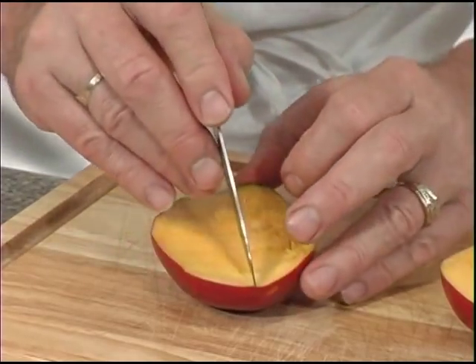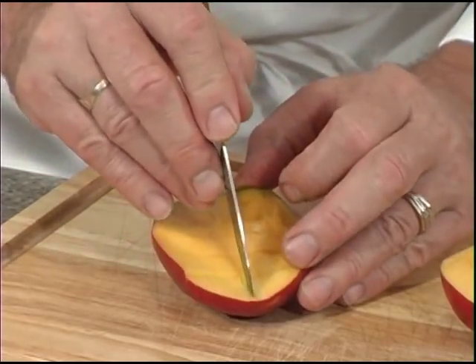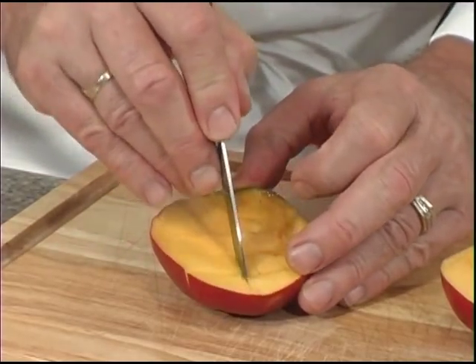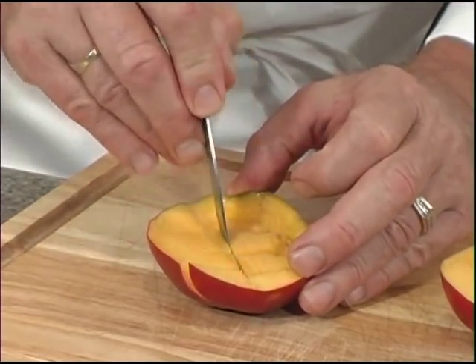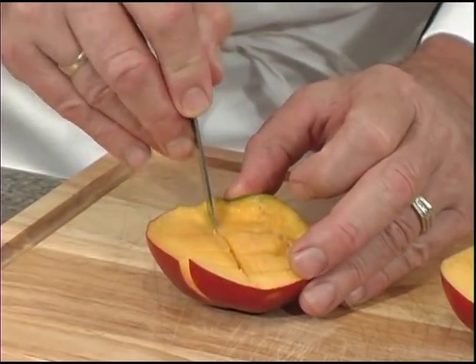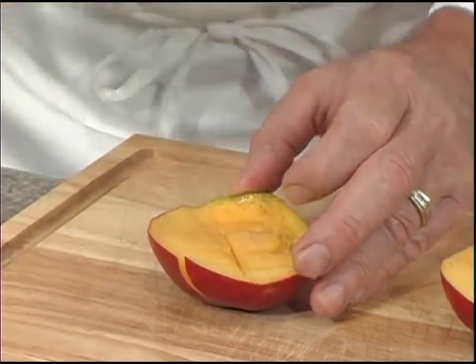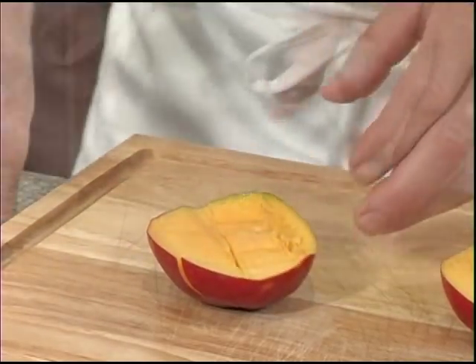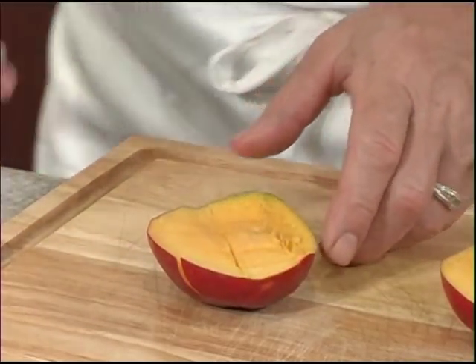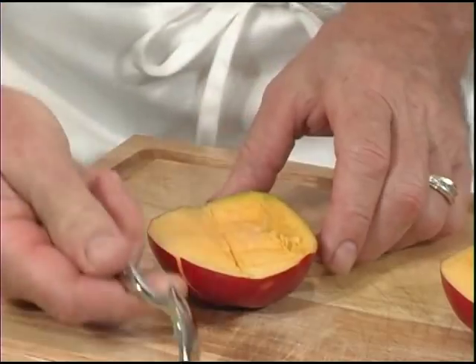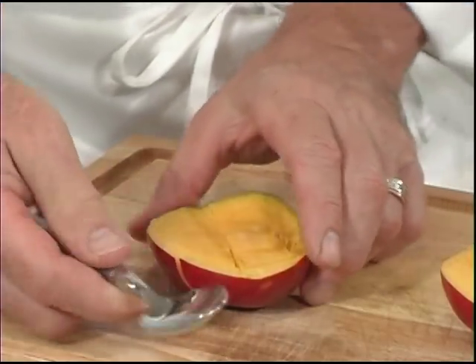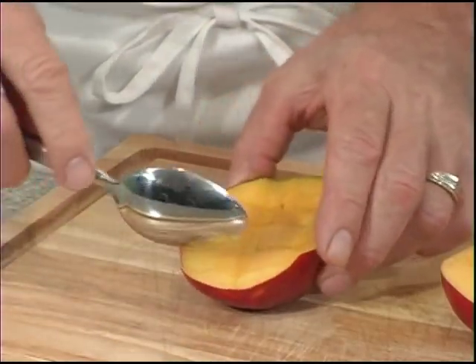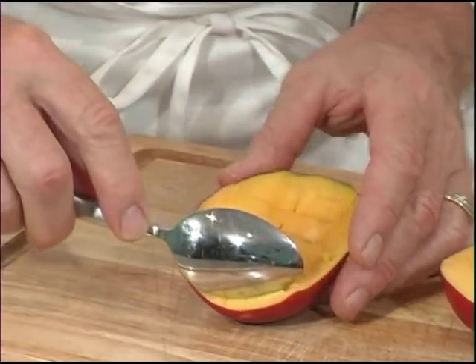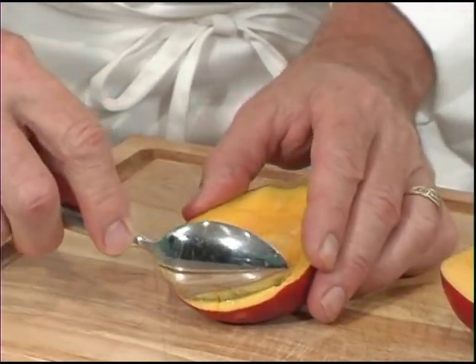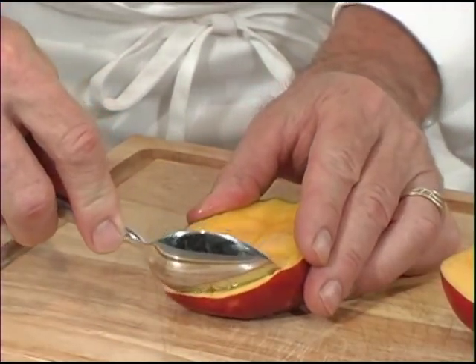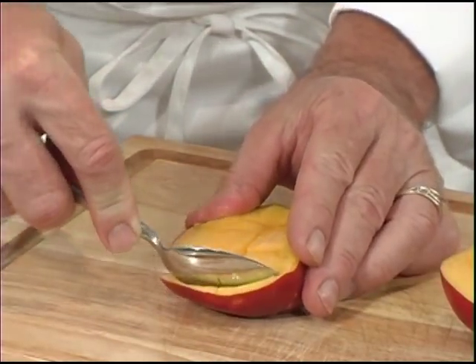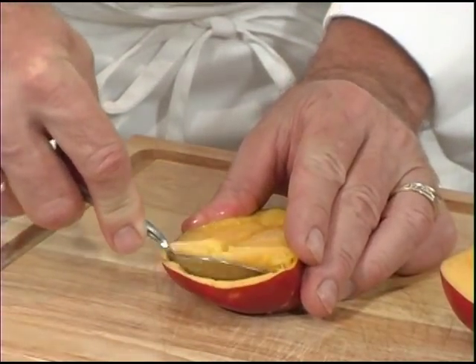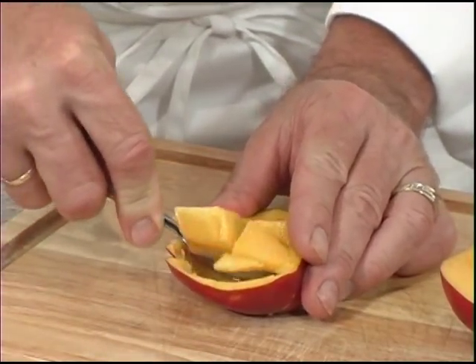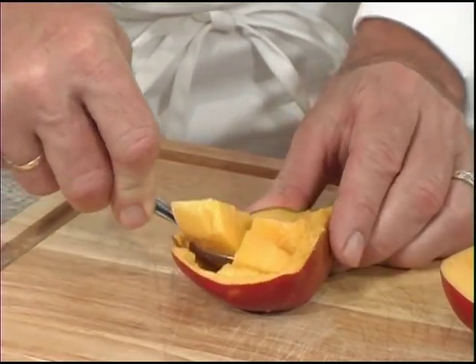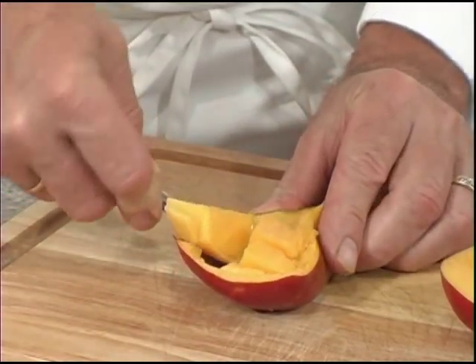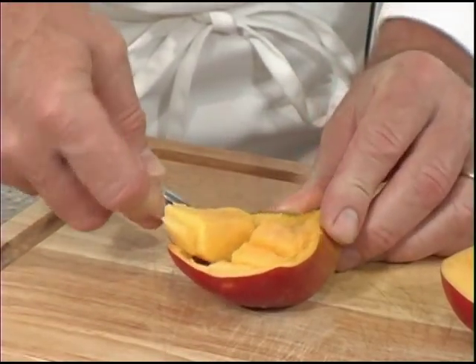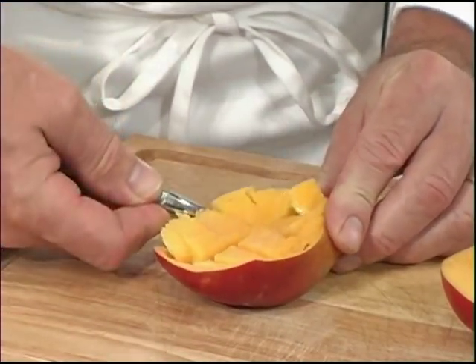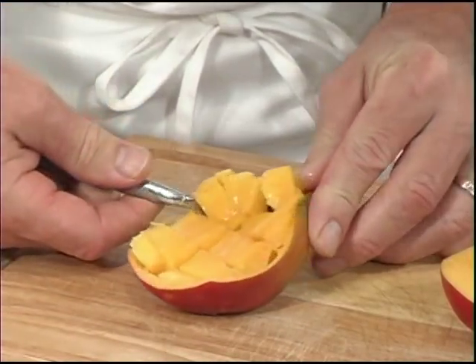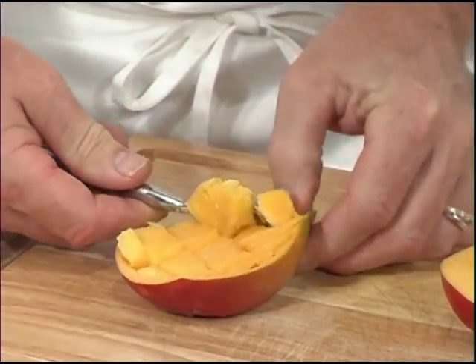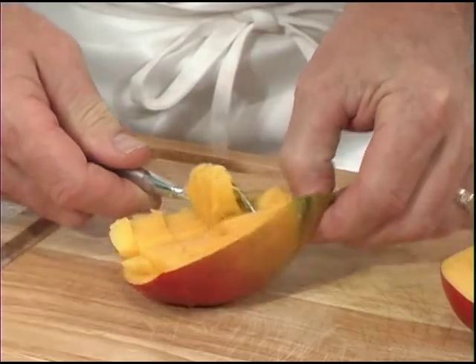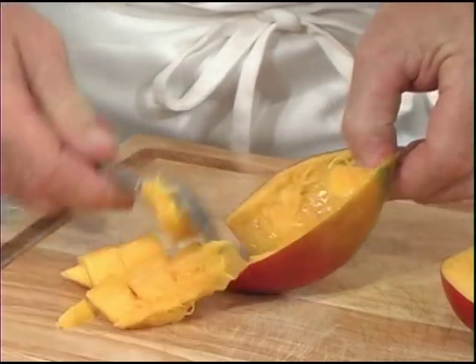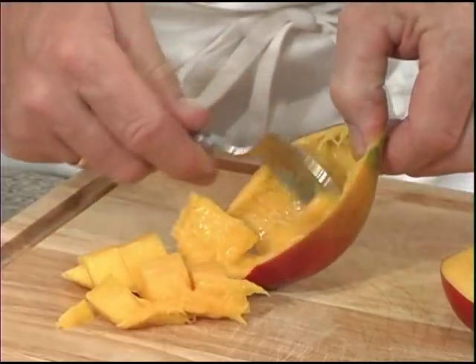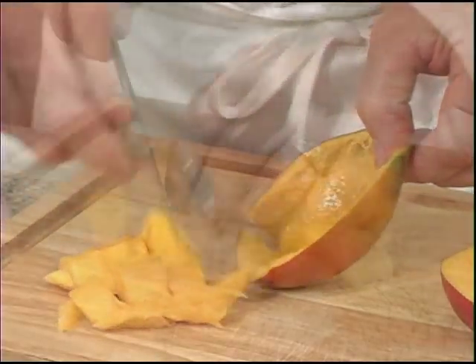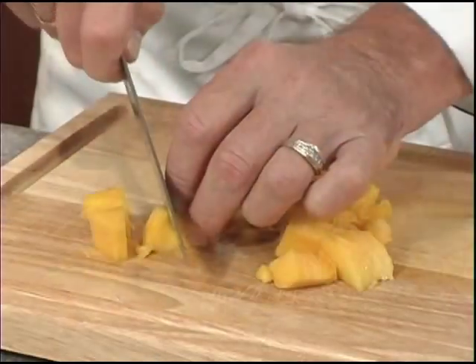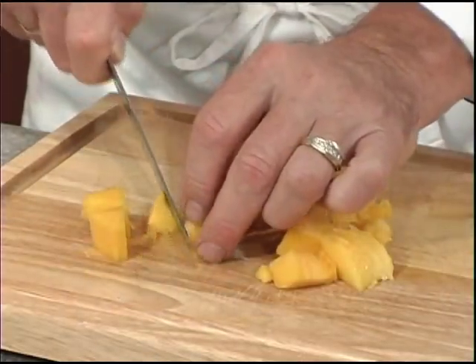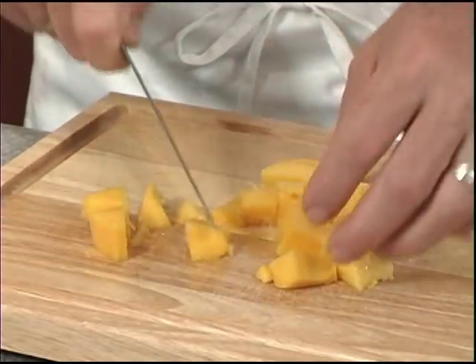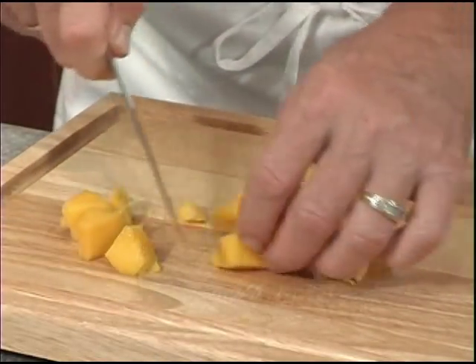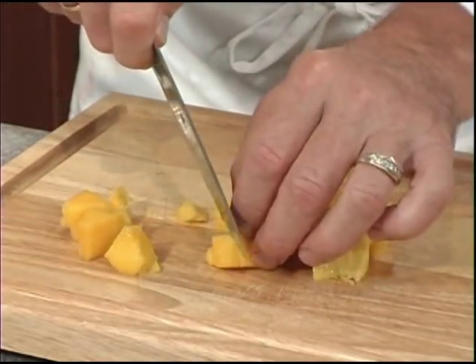Next we're going to use a paring knife and make some slices or scores all the way down but not through the skin. We'll make one cut this way and then we'll use a spoon to scoop out the flesh, then cut them into bite-sized pieces.